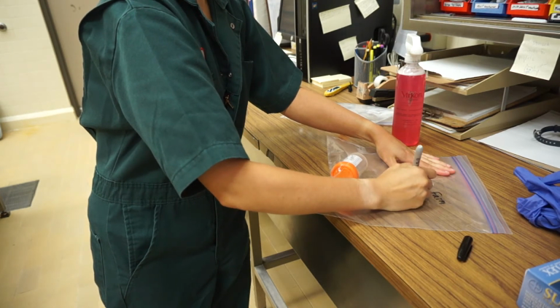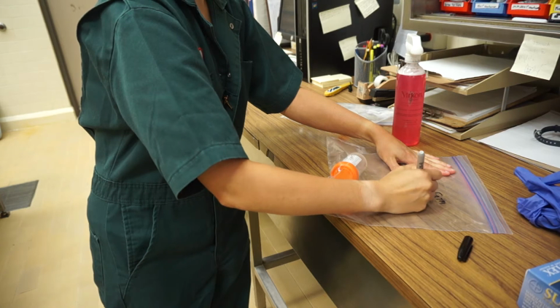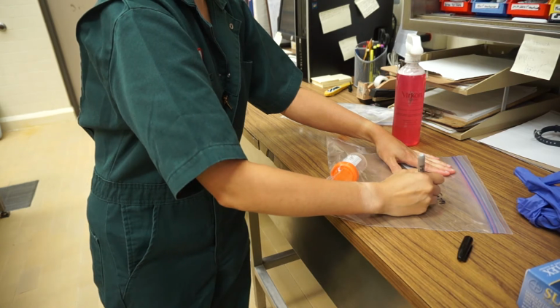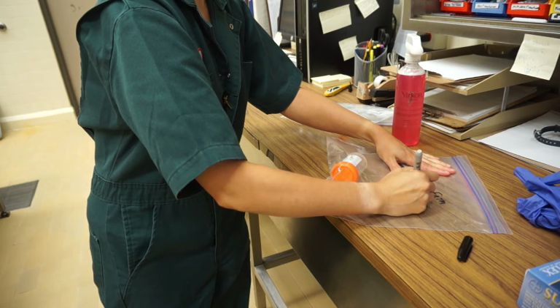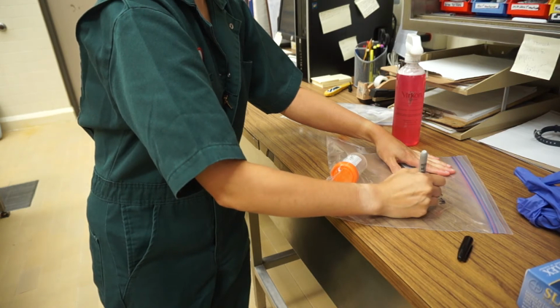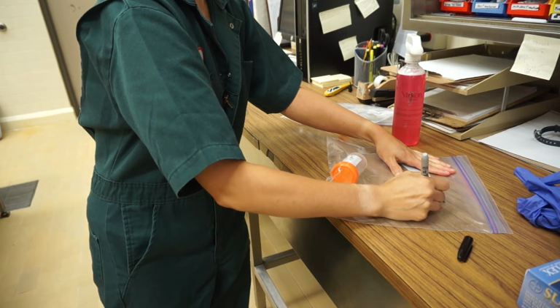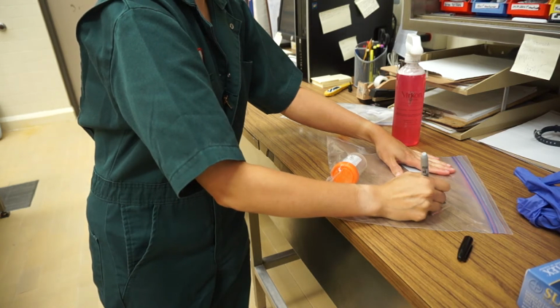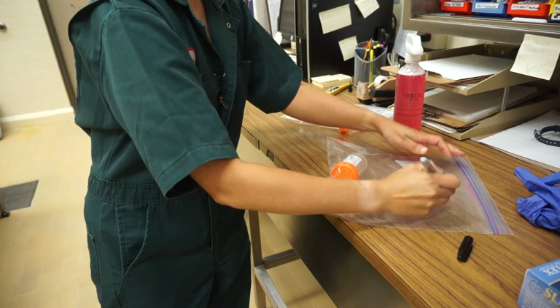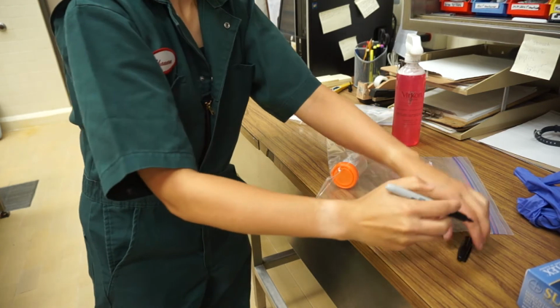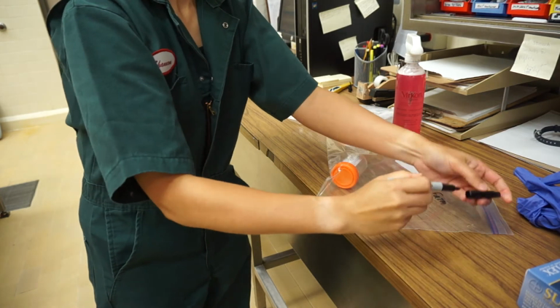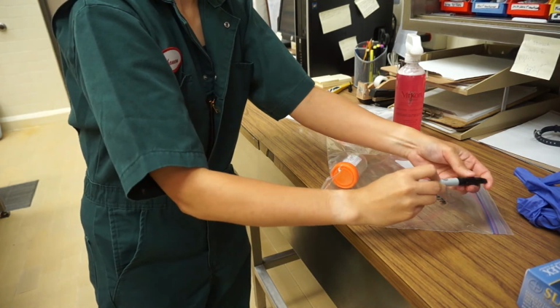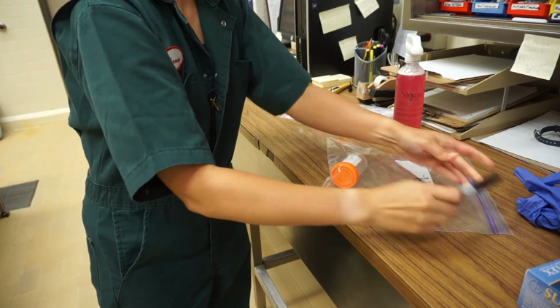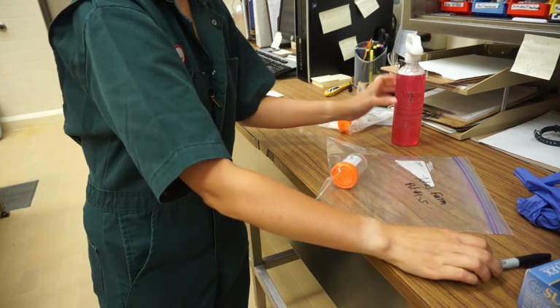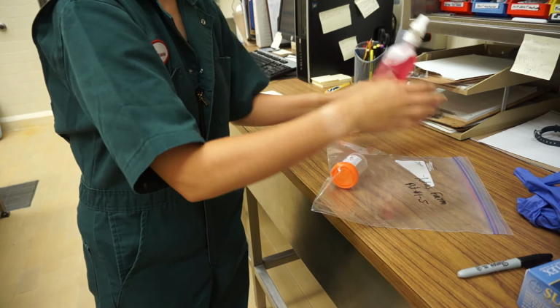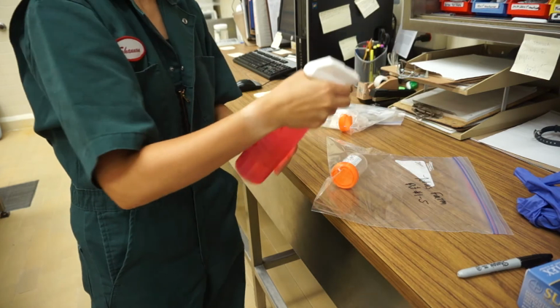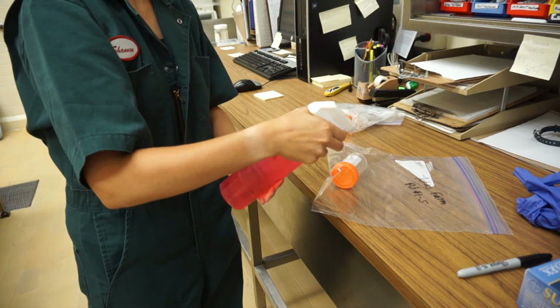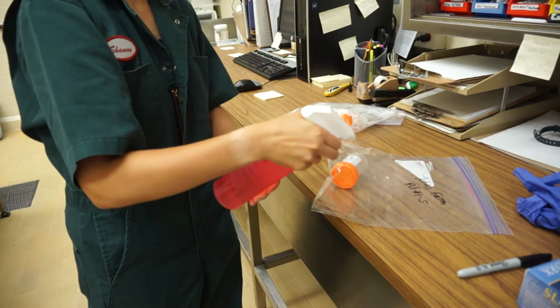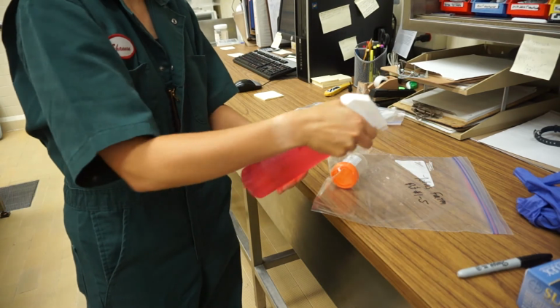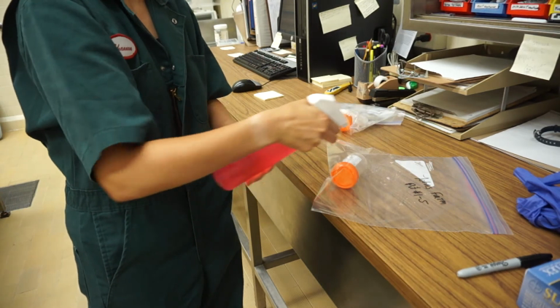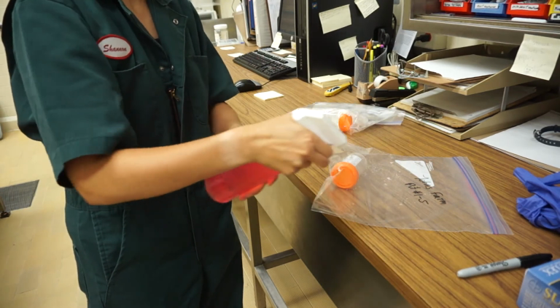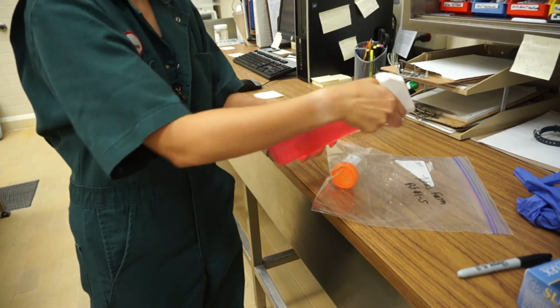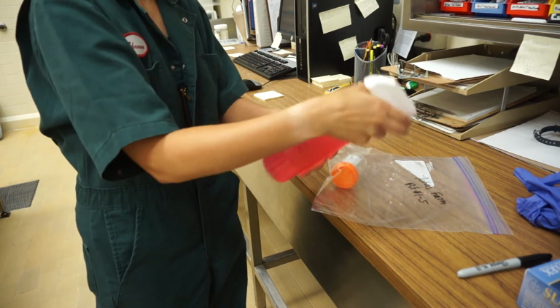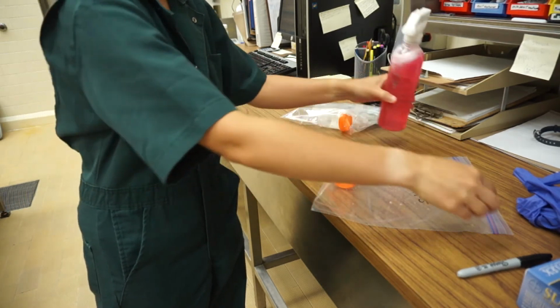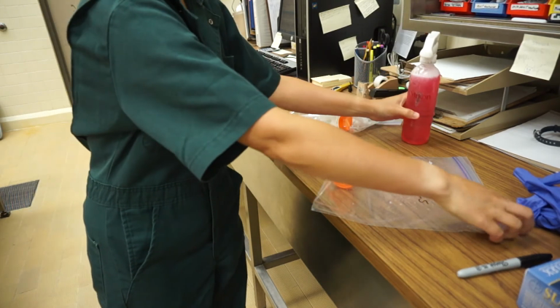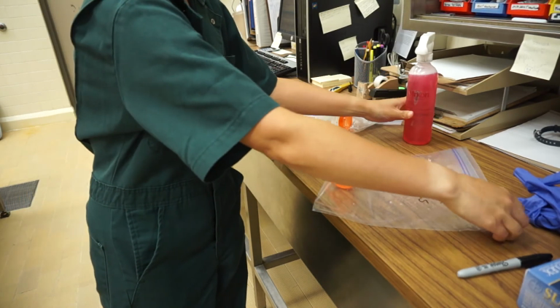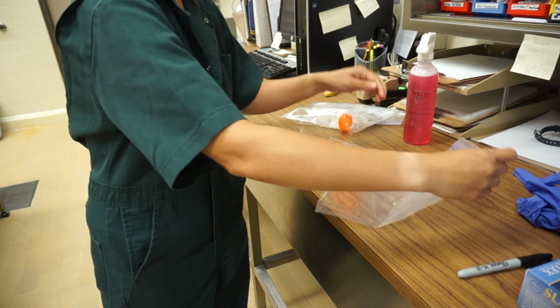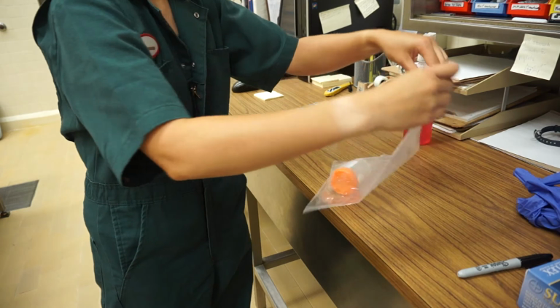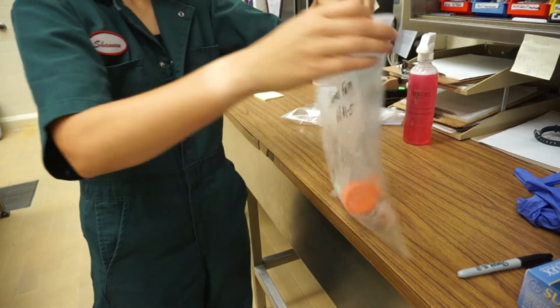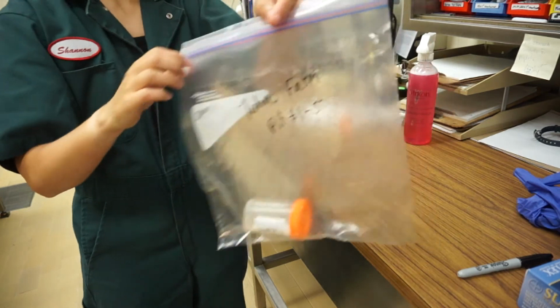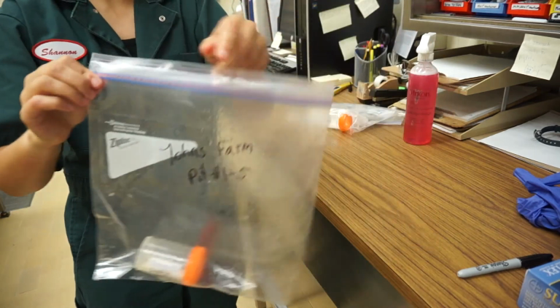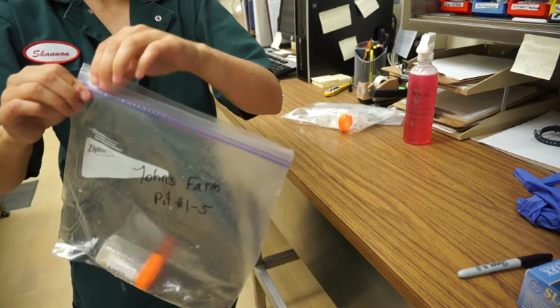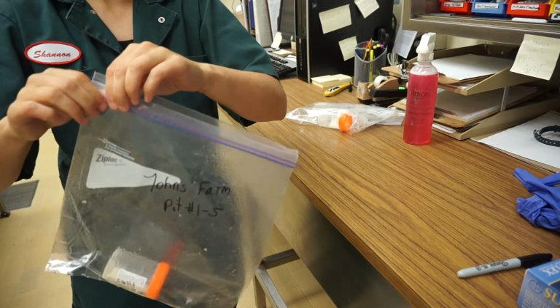If you have more than five pits, use new kits to repeat the process until all manure pits have been sampled at your site. Finally, sanitize the outside of the Ziploc bag before you submit it to your vet or the diagnostic lab.